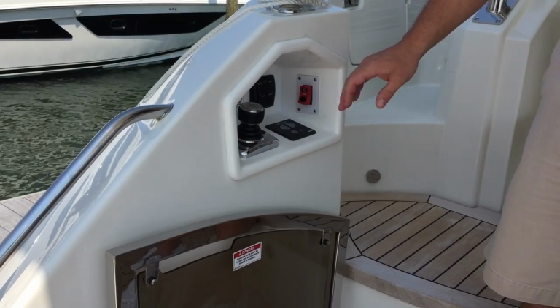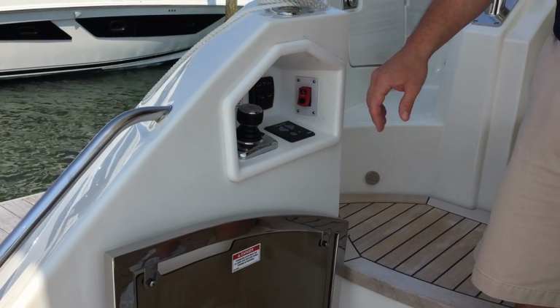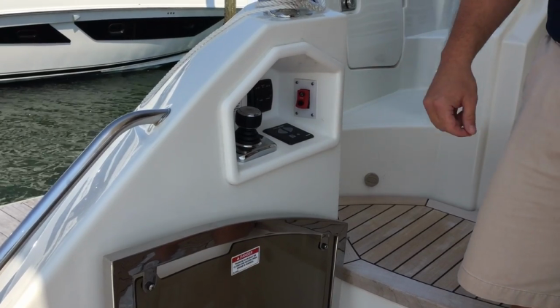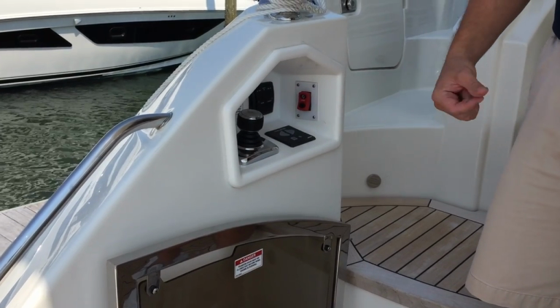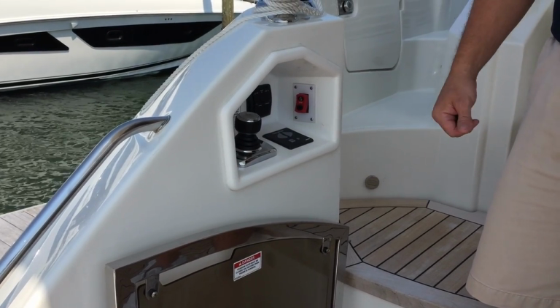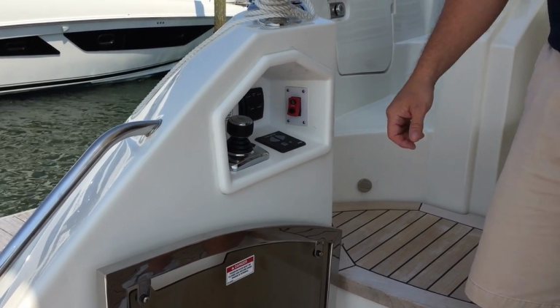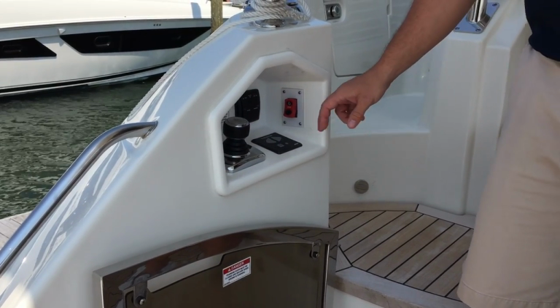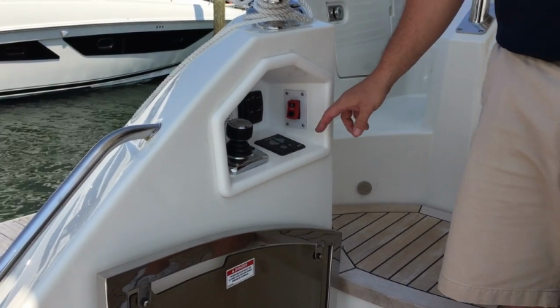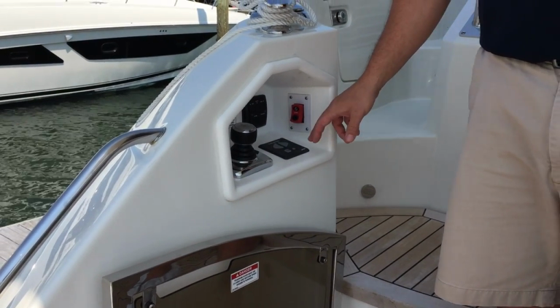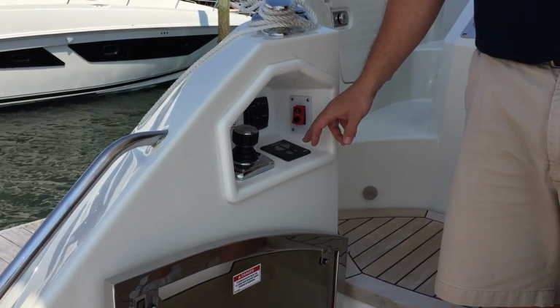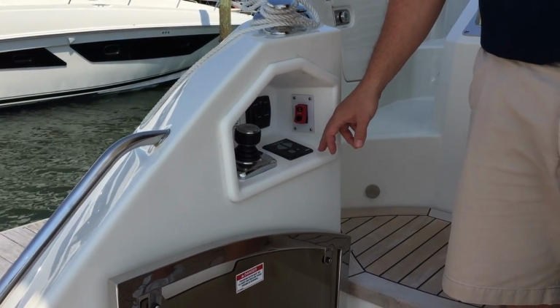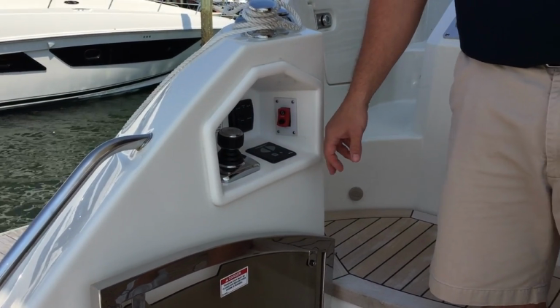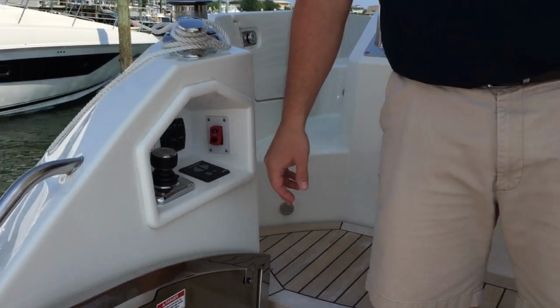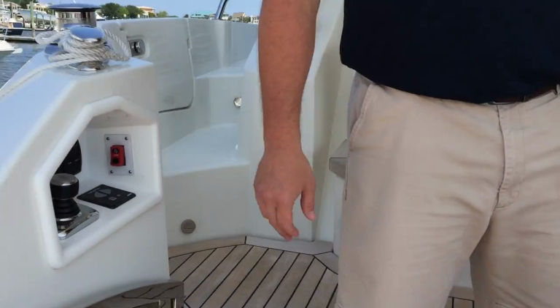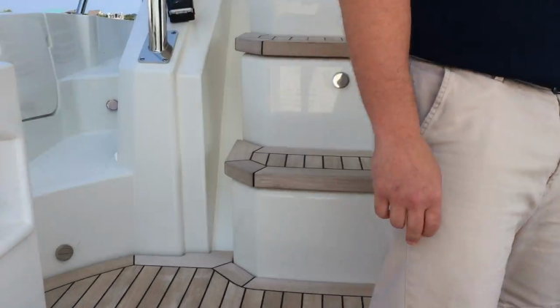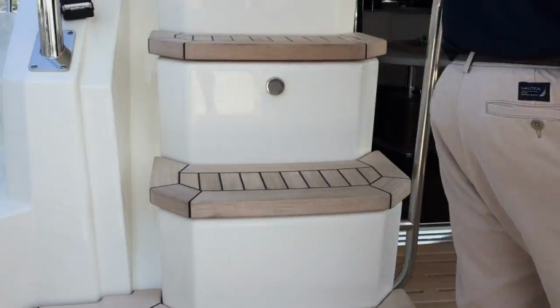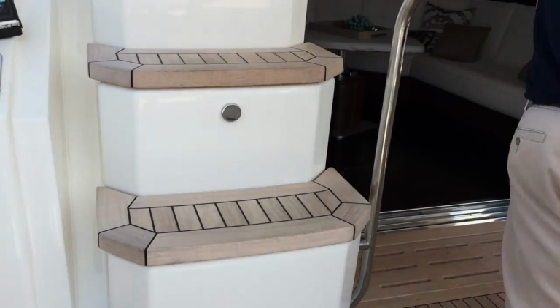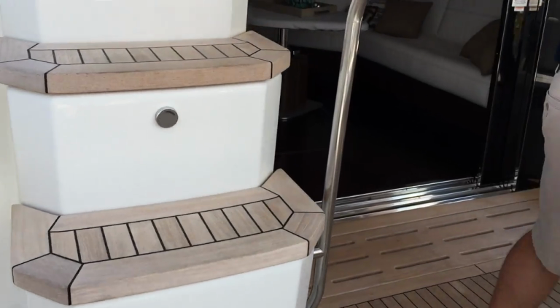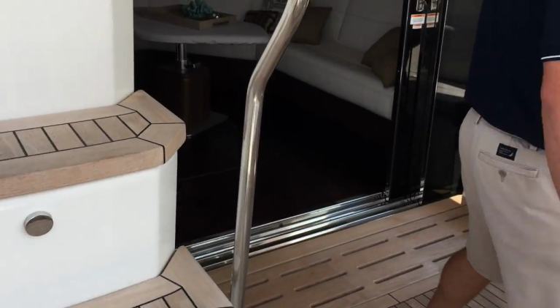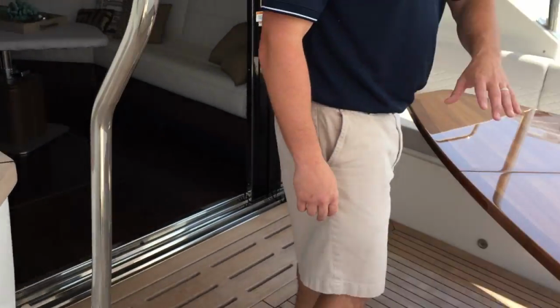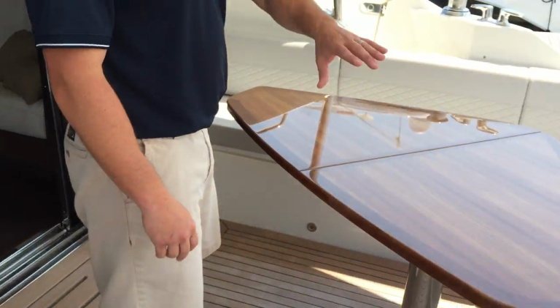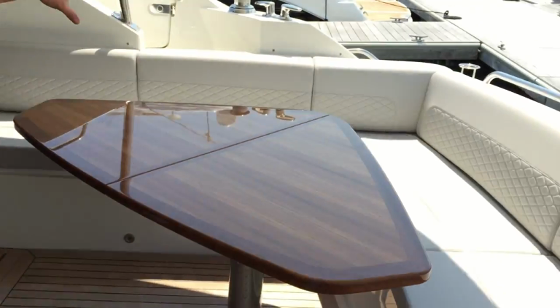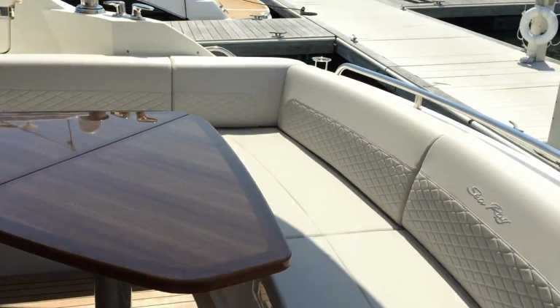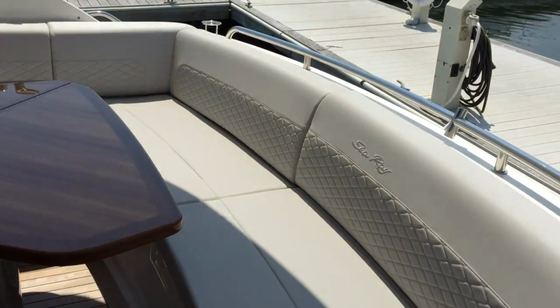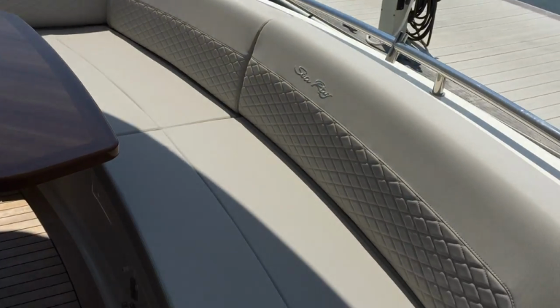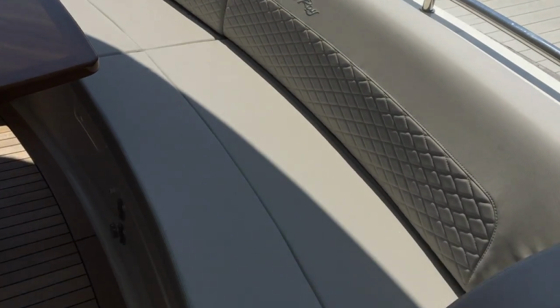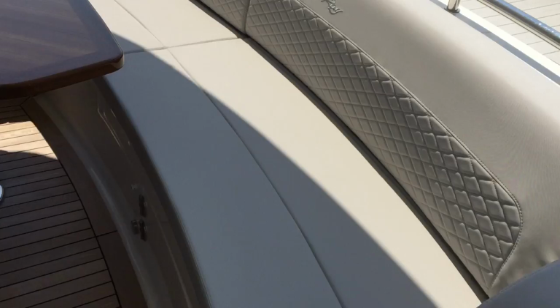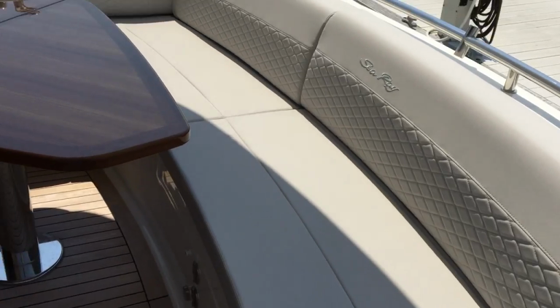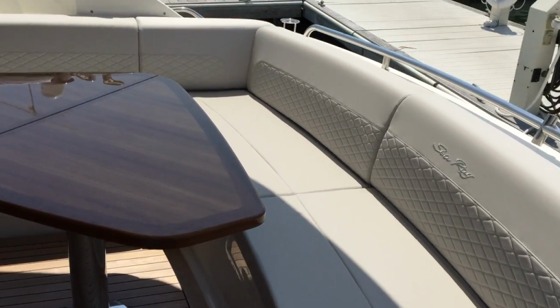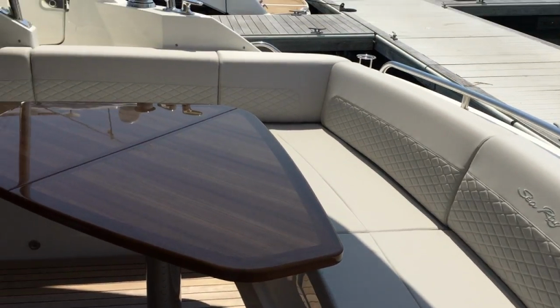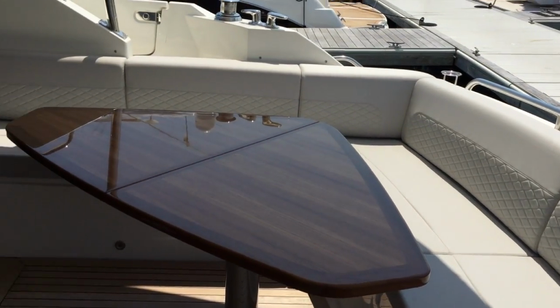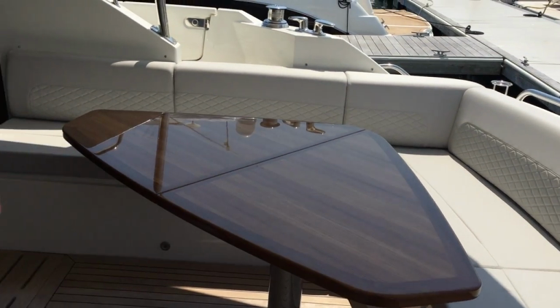For ease of docking, we've added an additional joystick control here in the cockpit. In addition to the joystick control, it's also equipped with a bow thruster. In the cockpit you've got a nice big wrap-around seating, great for entertaining, and a high gloss table.